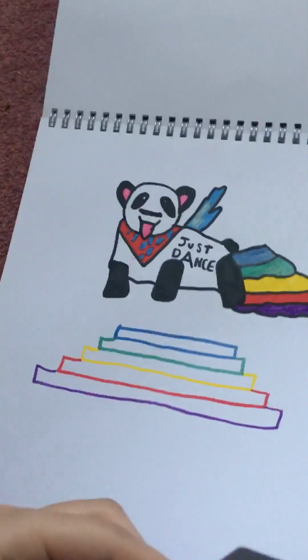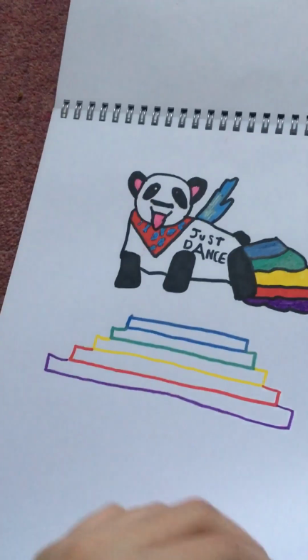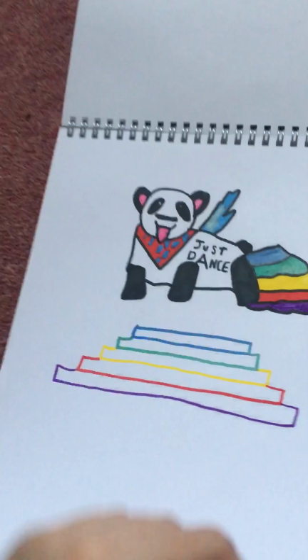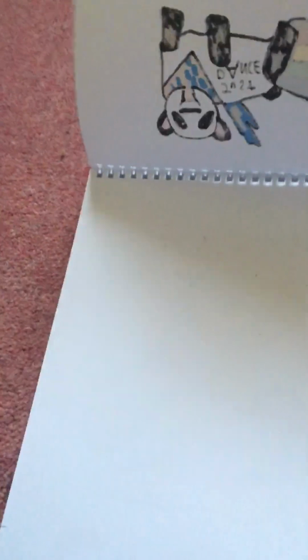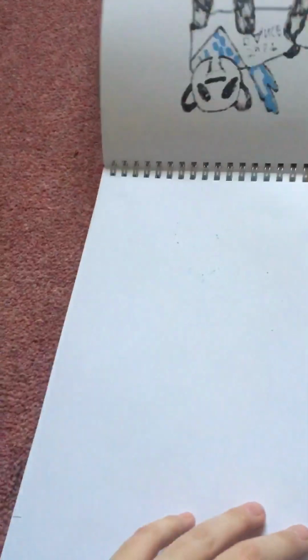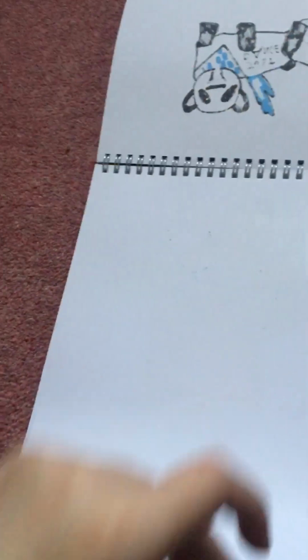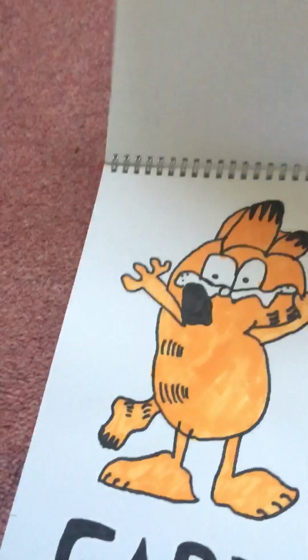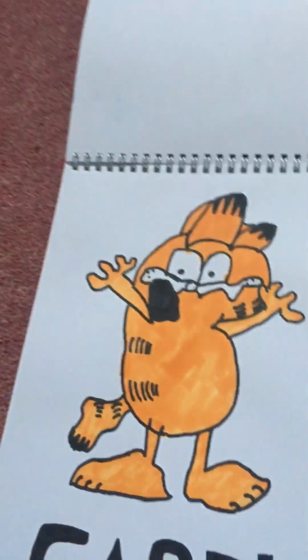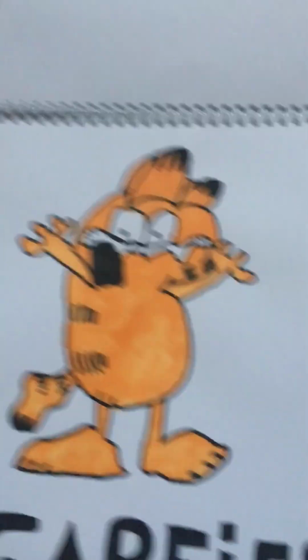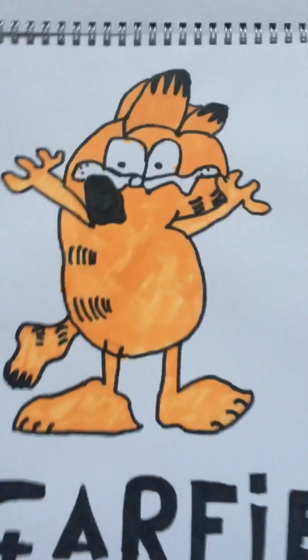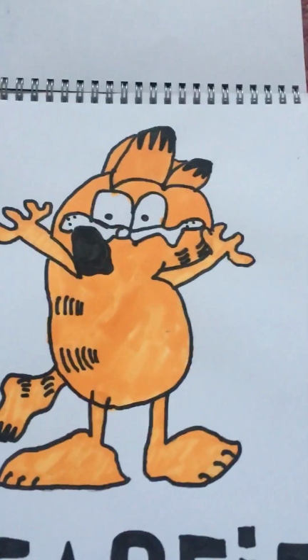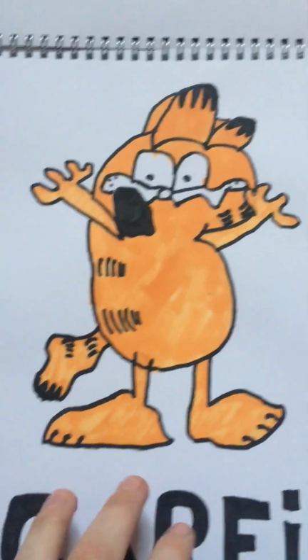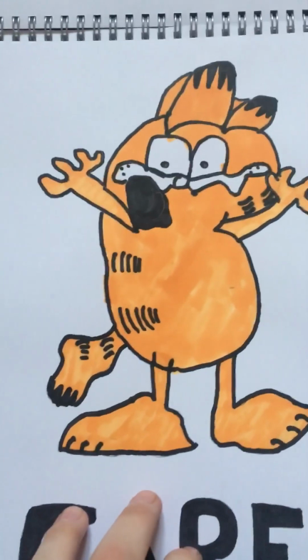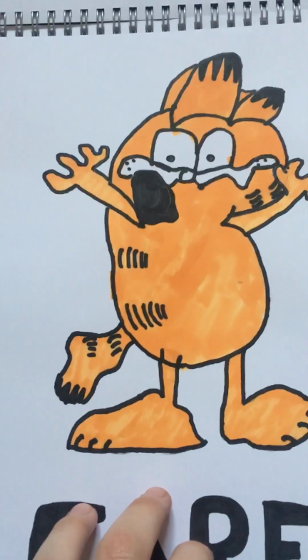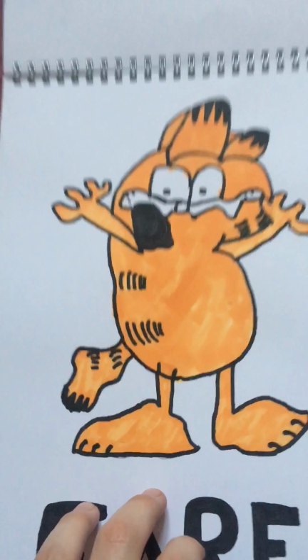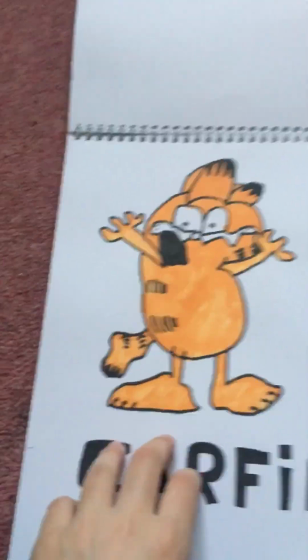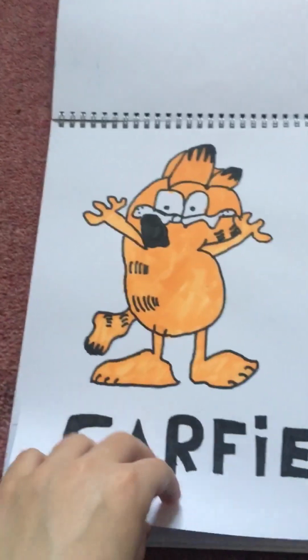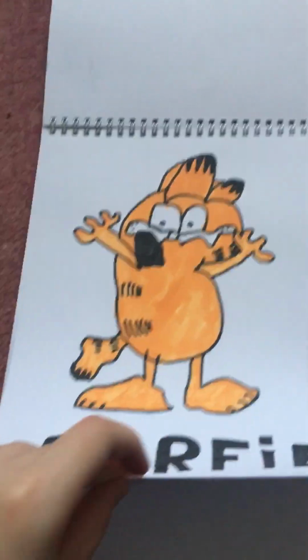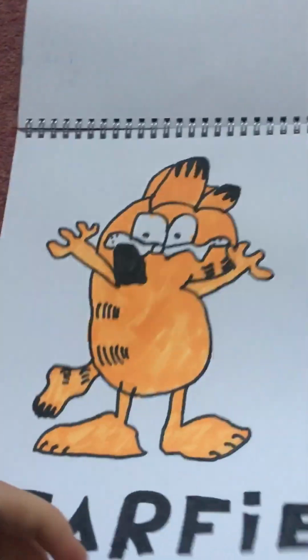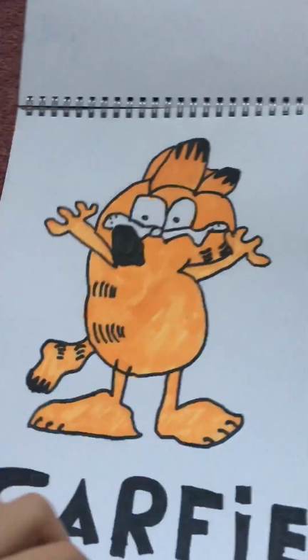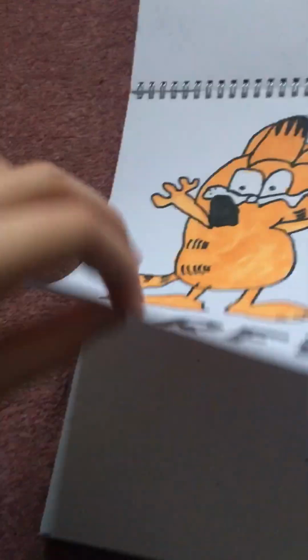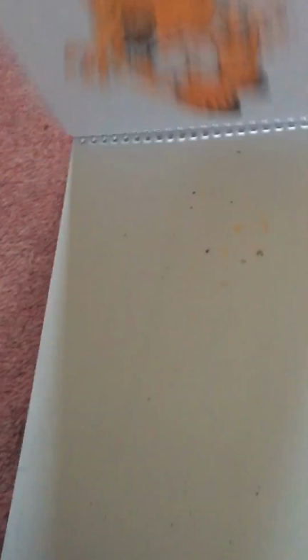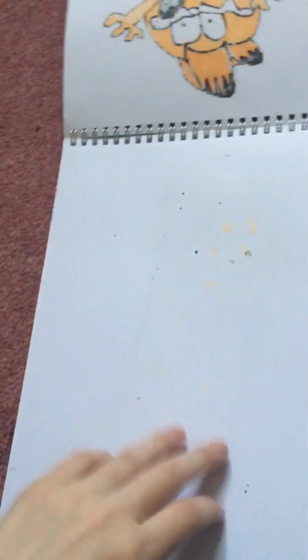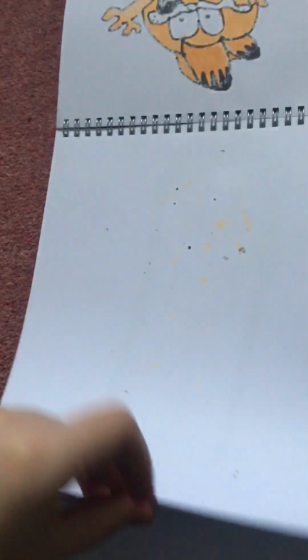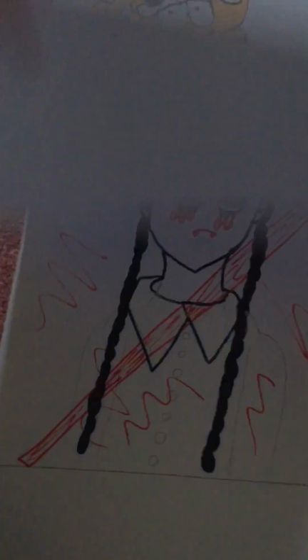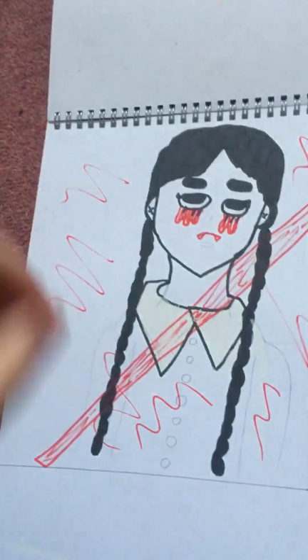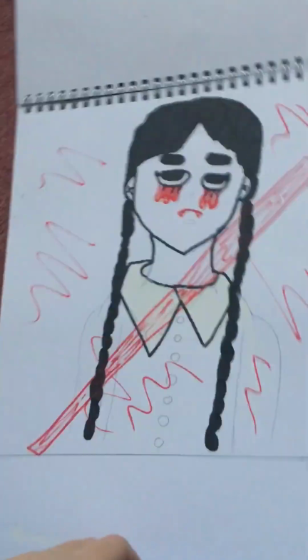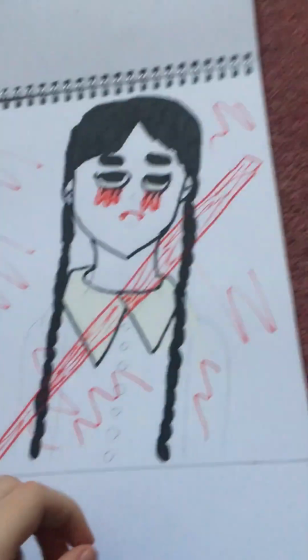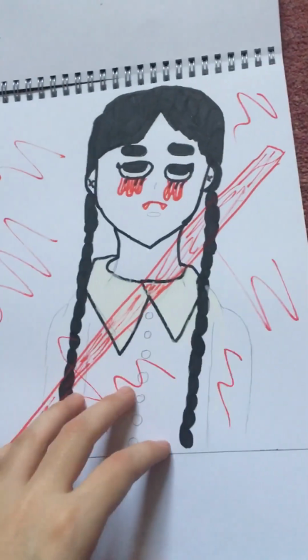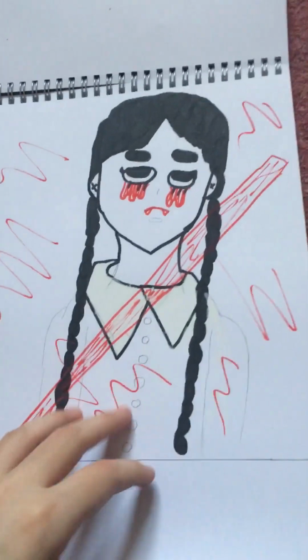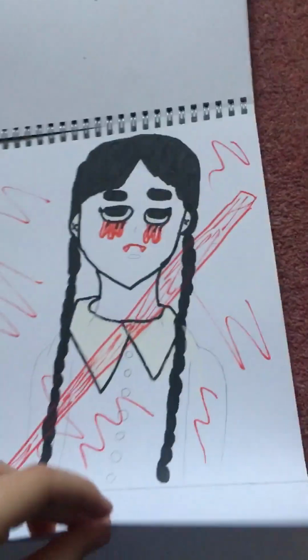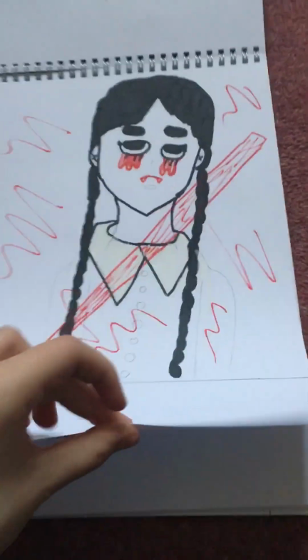Garfield — from my third video, my third YouTube Short. And my Wednesday video as well.